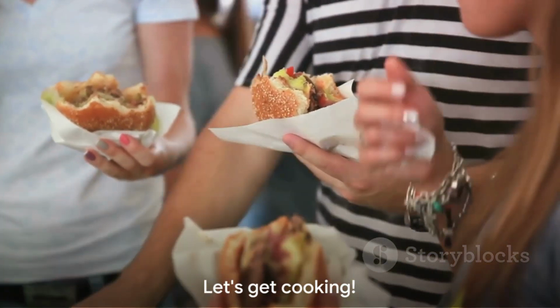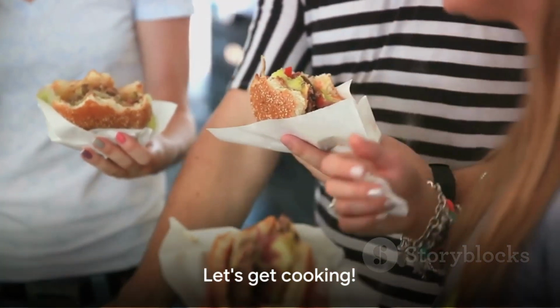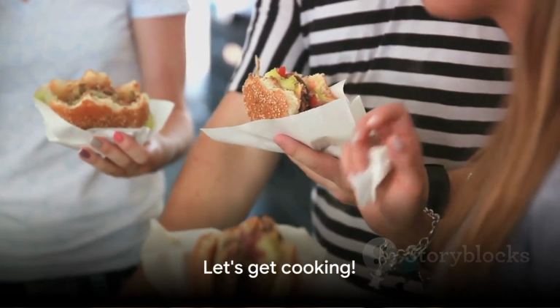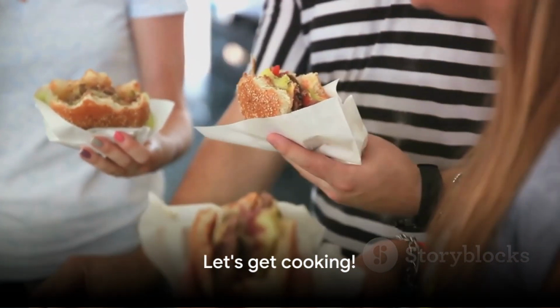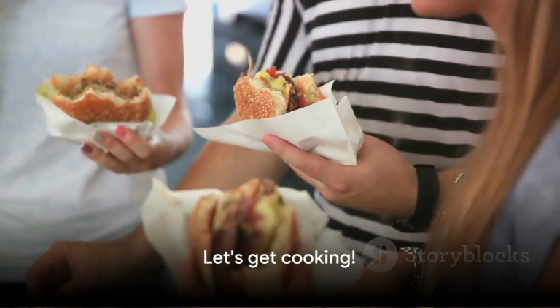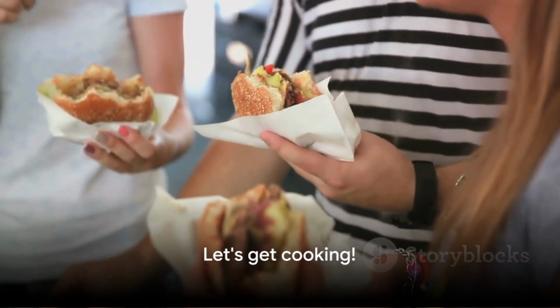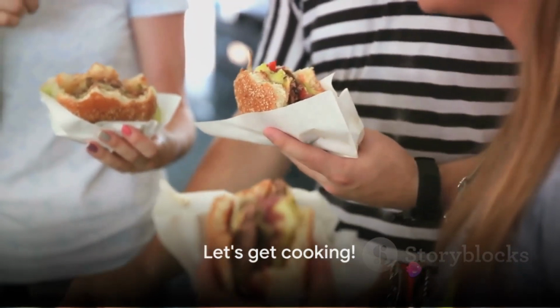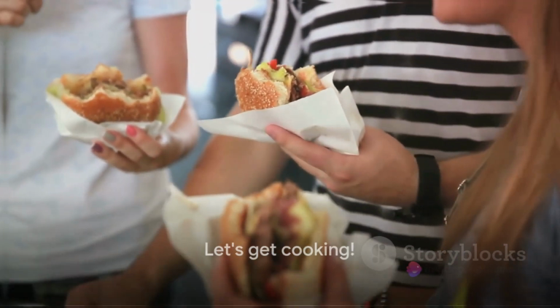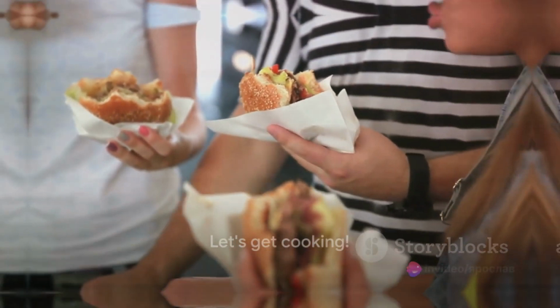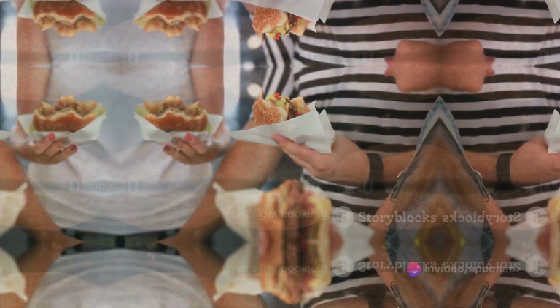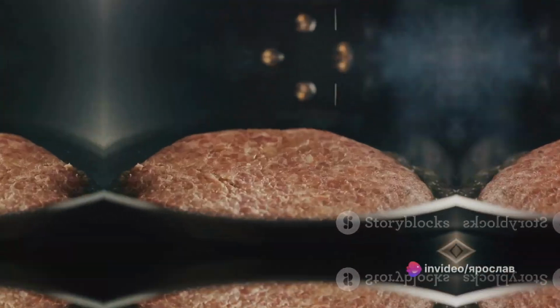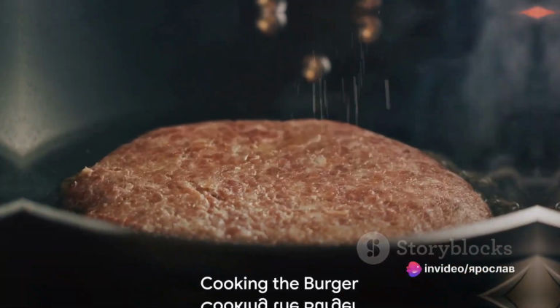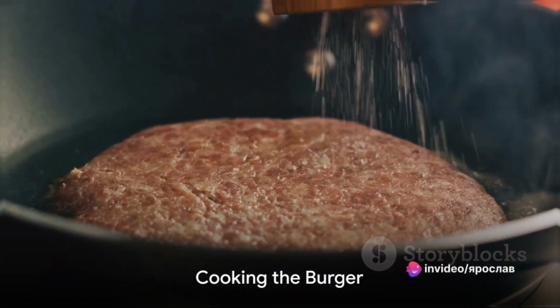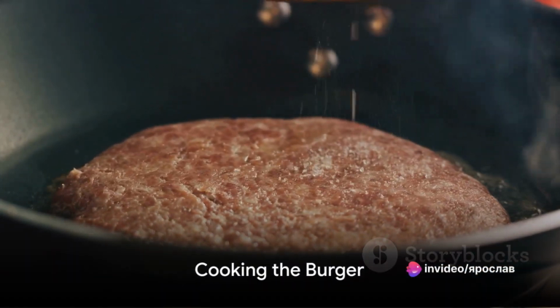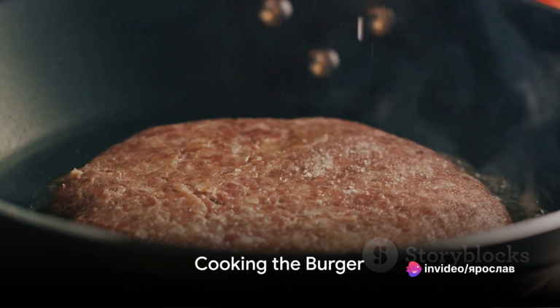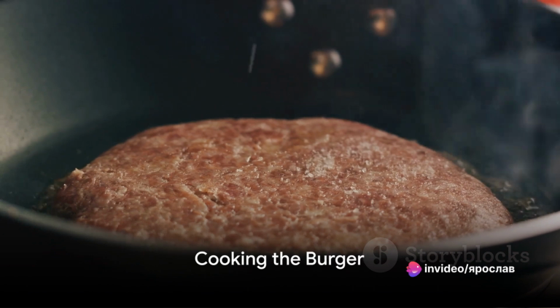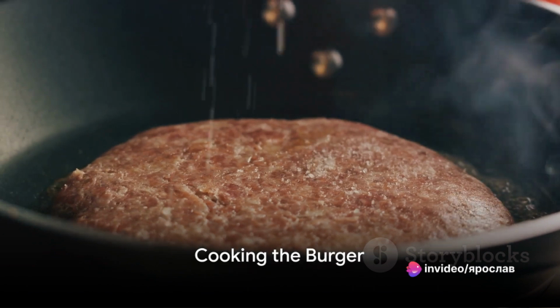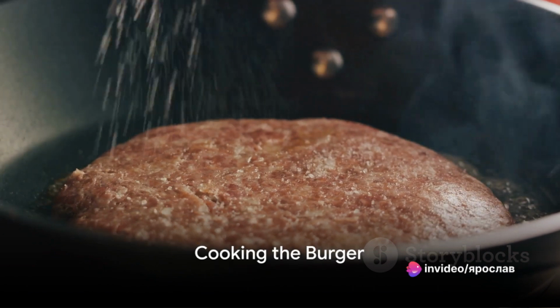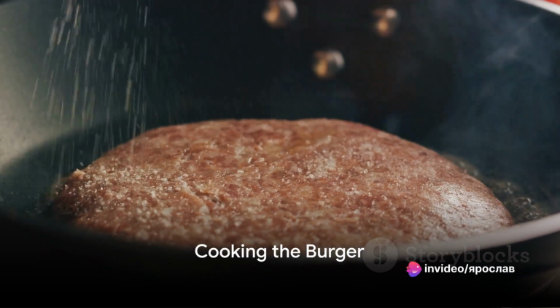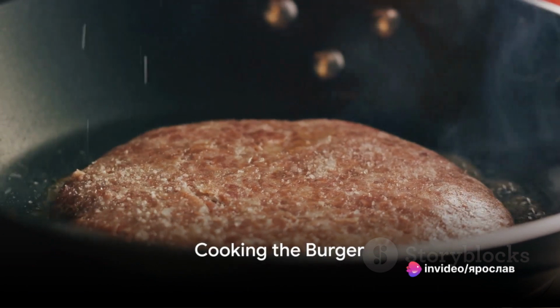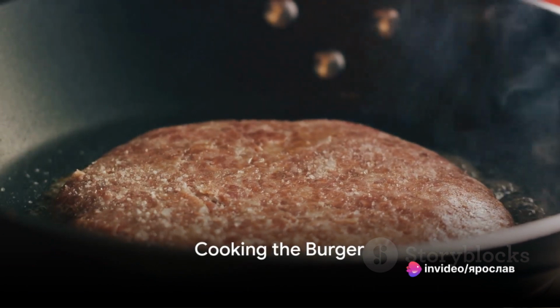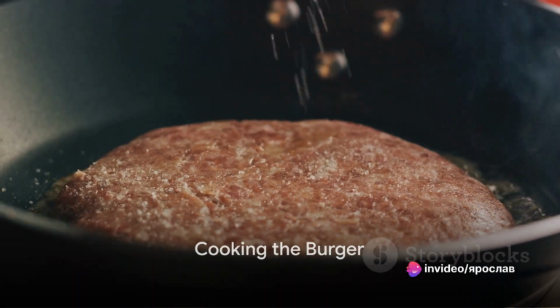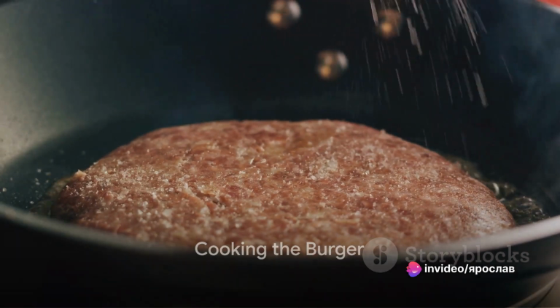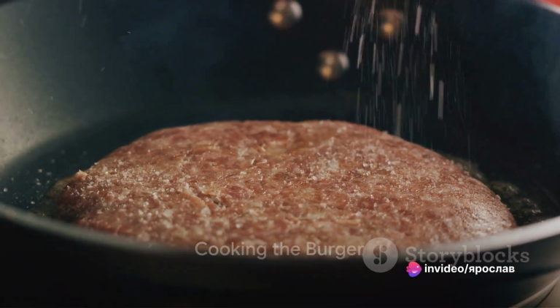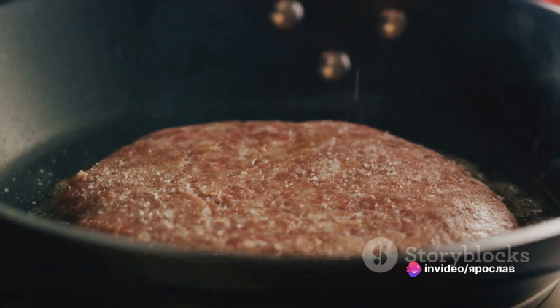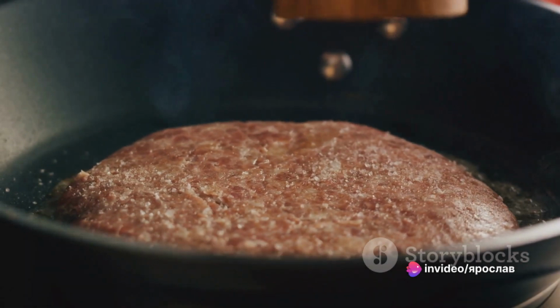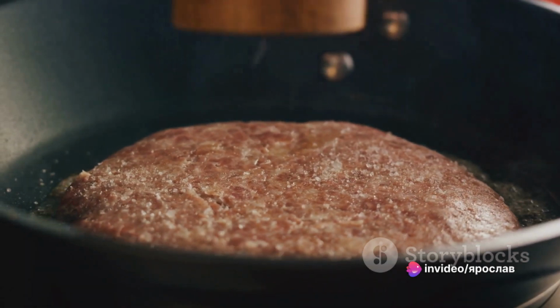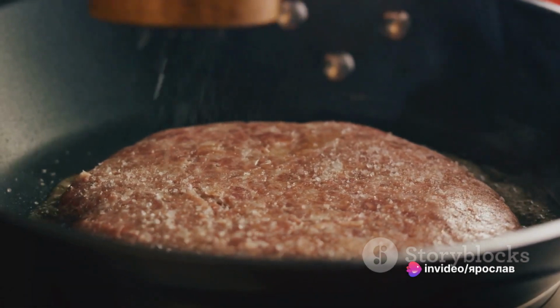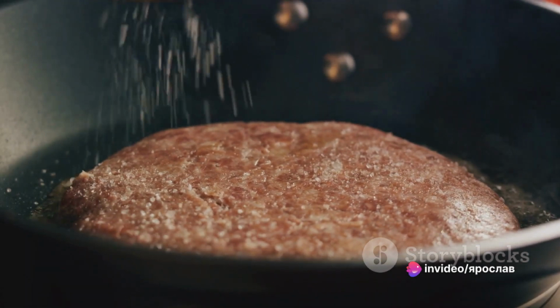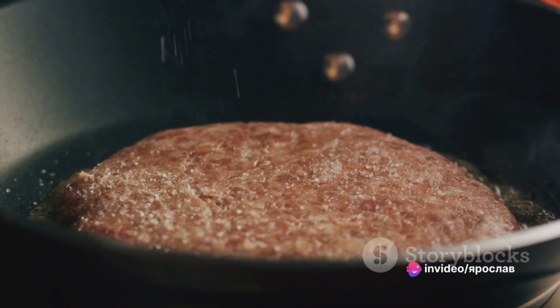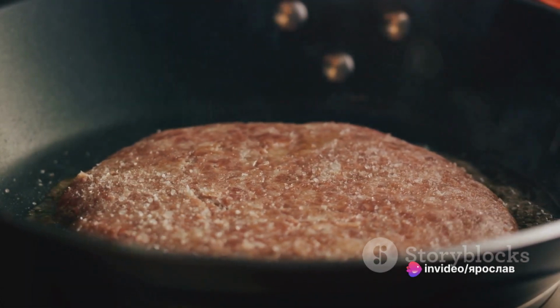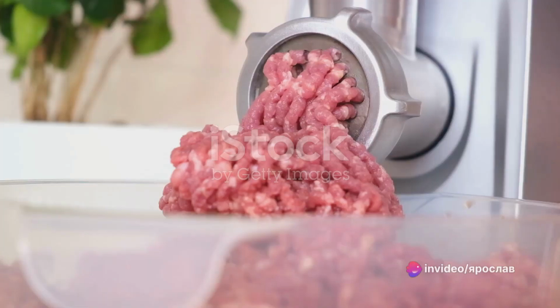And enough of the history — let's start cooking. We take the buns, cut them open, and place them on a skillet until they form a crispy crust, without oil.